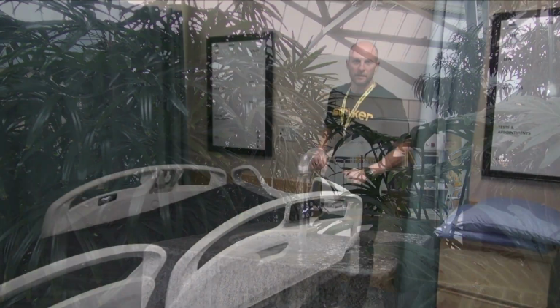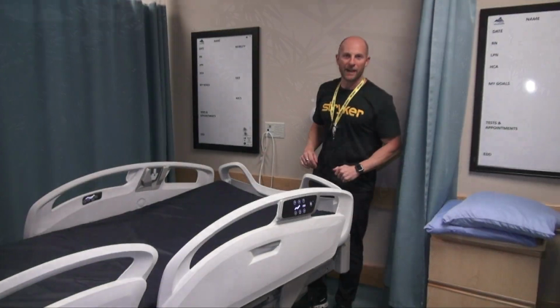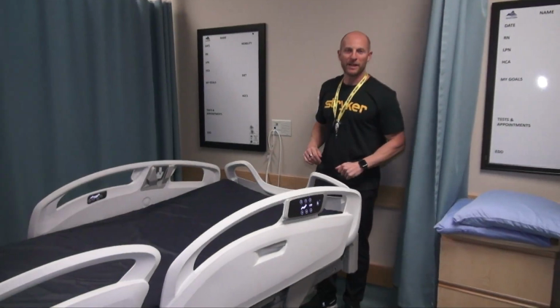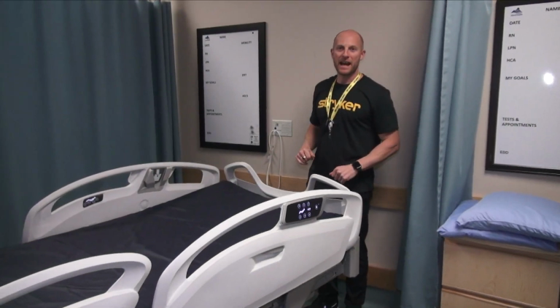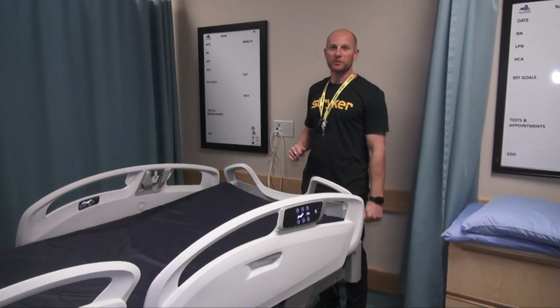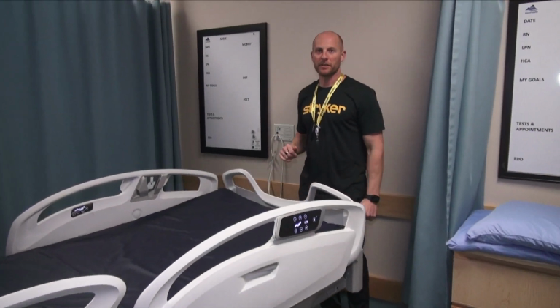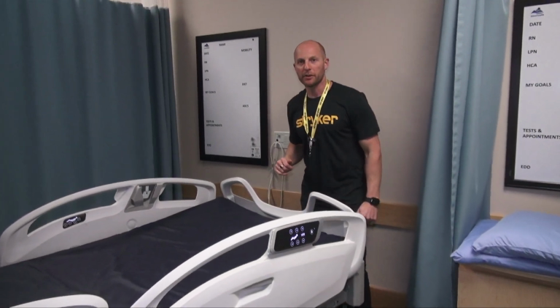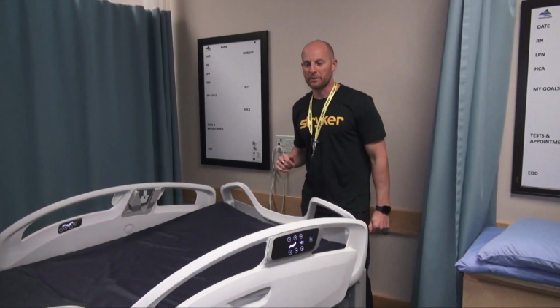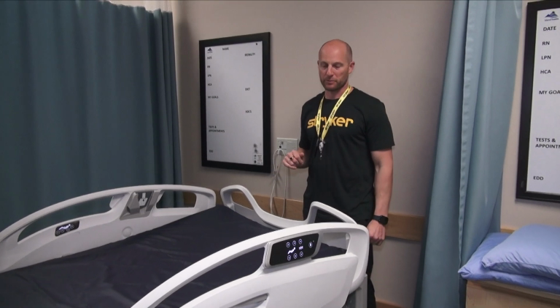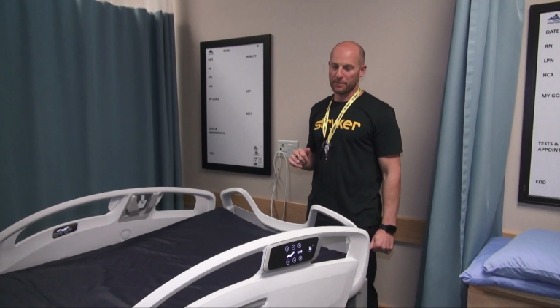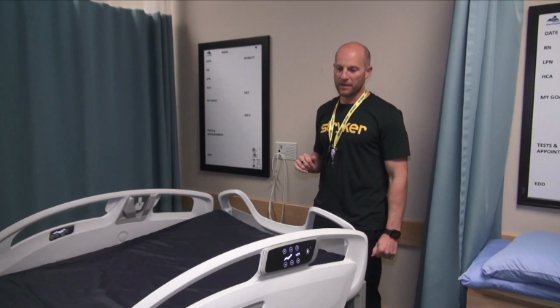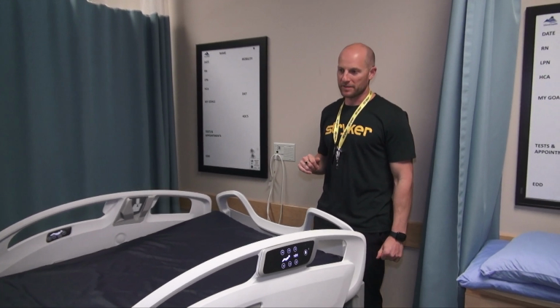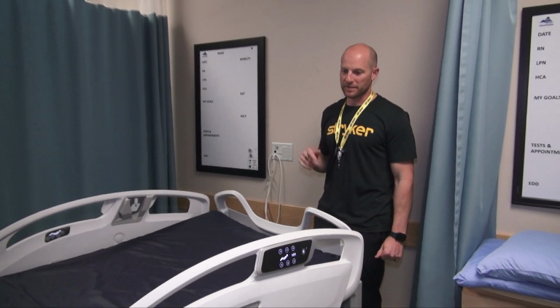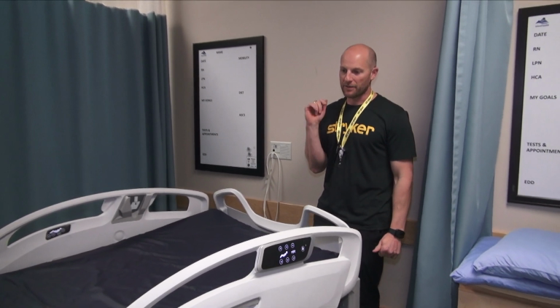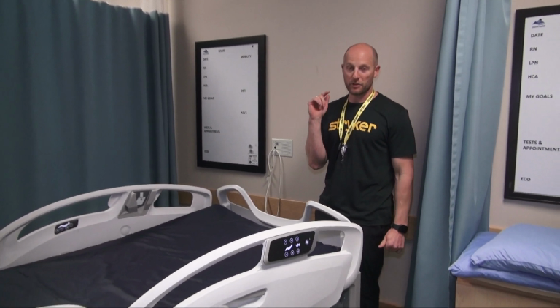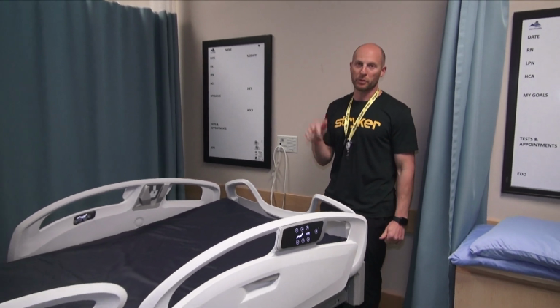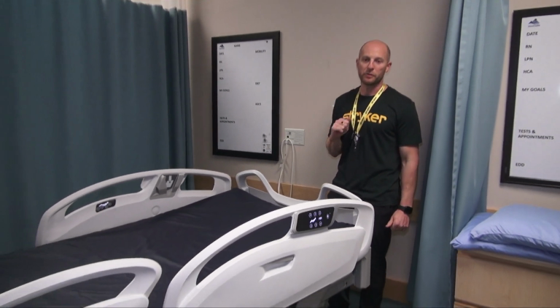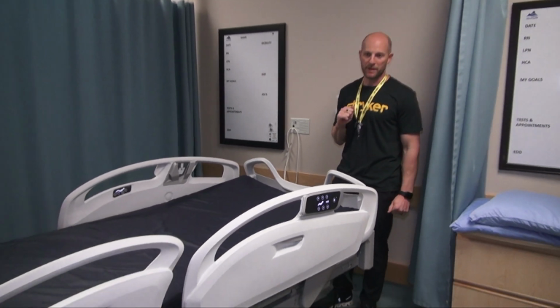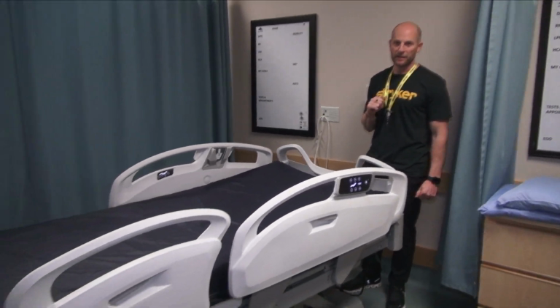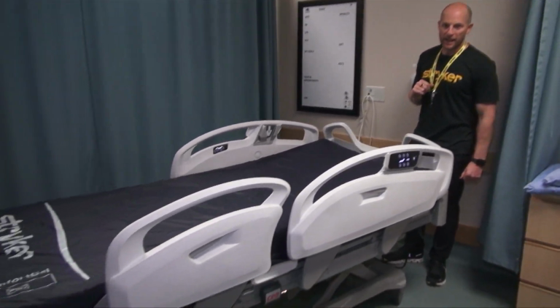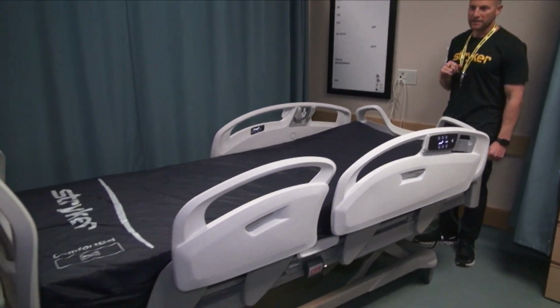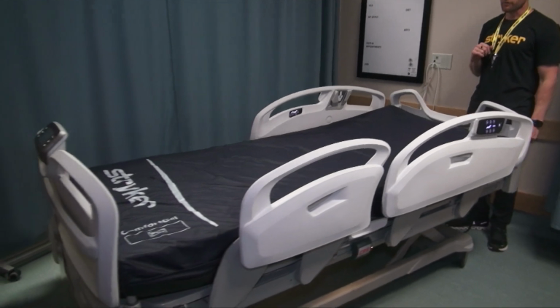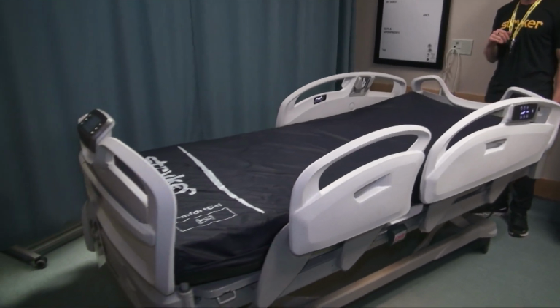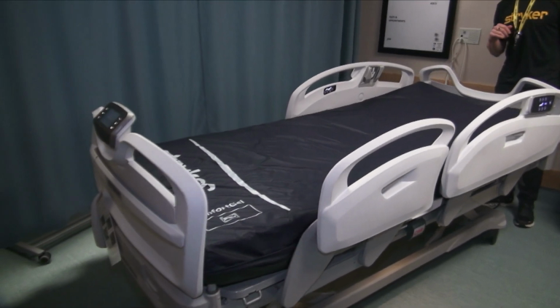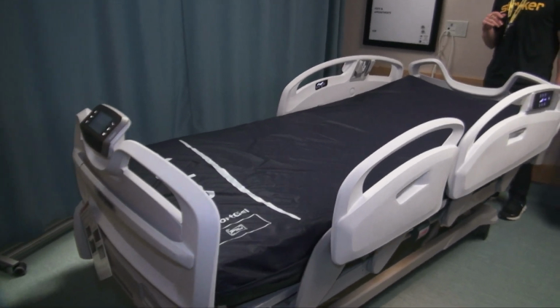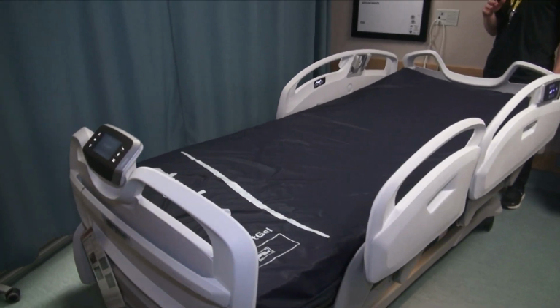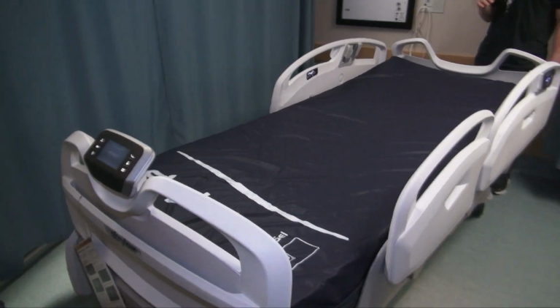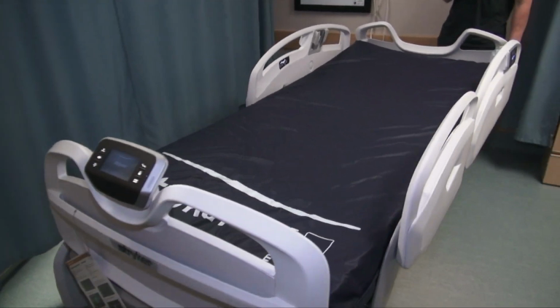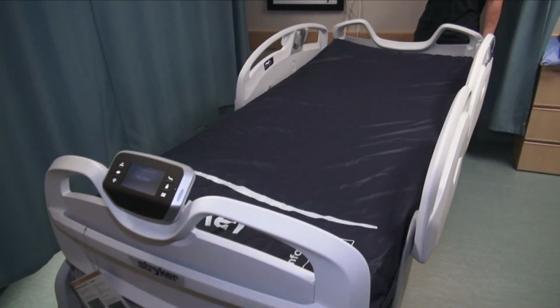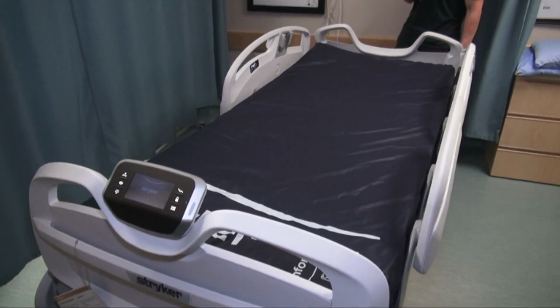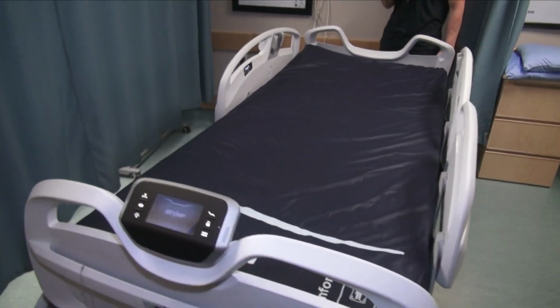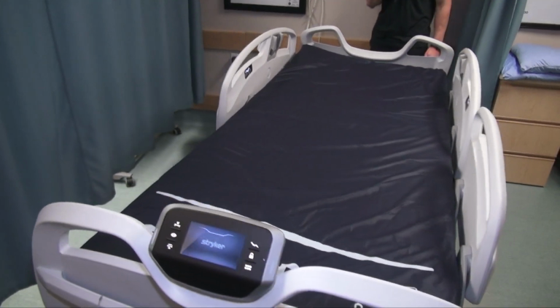Hi everybody, I'm Zach from Stryker, your island-based rep, and this is the Stryker Procuity bed. Over the next five minutes I'm going to demonstrate the different features and how to use it.